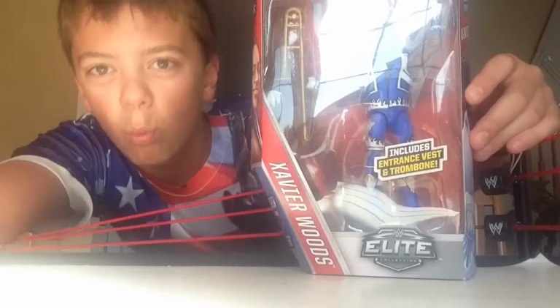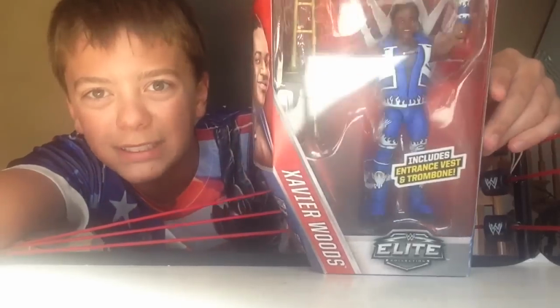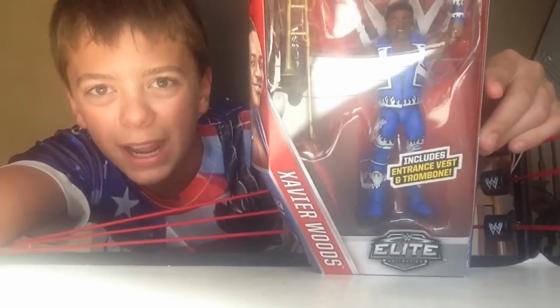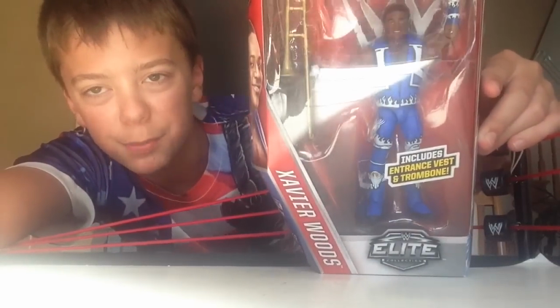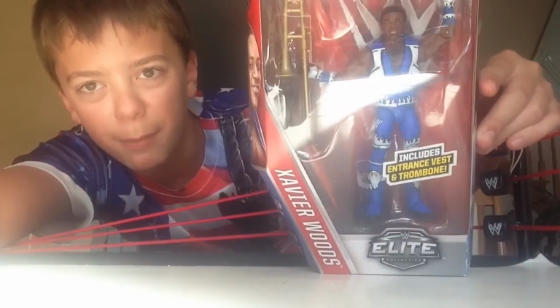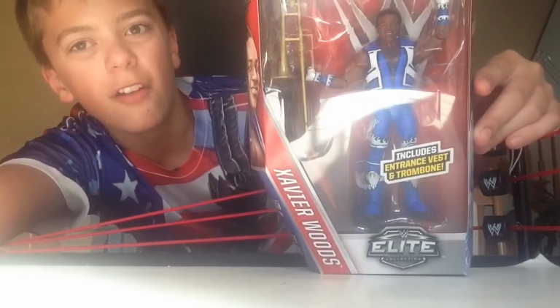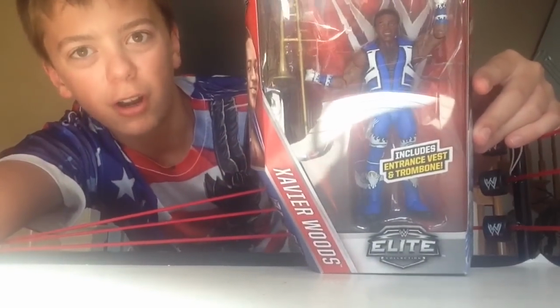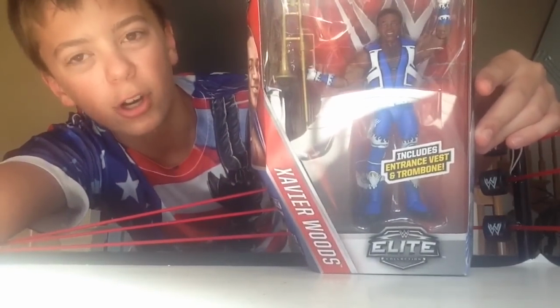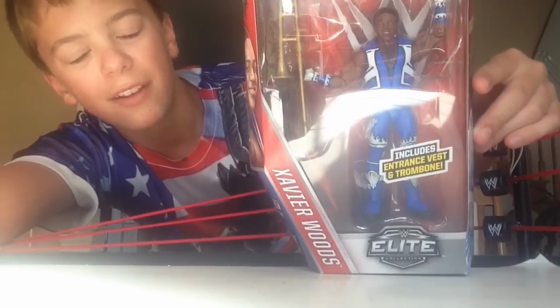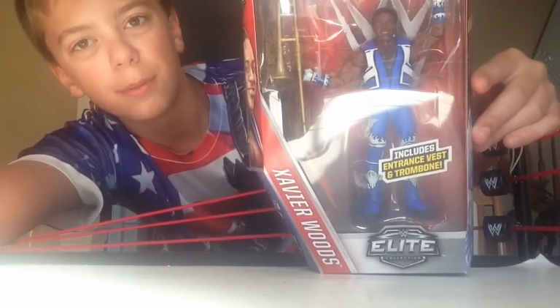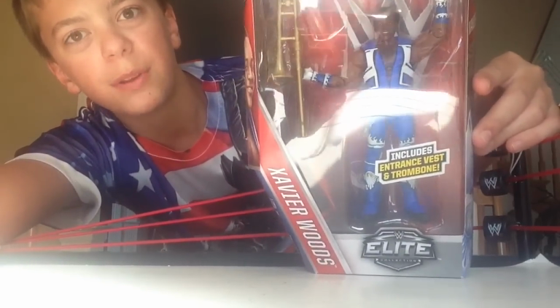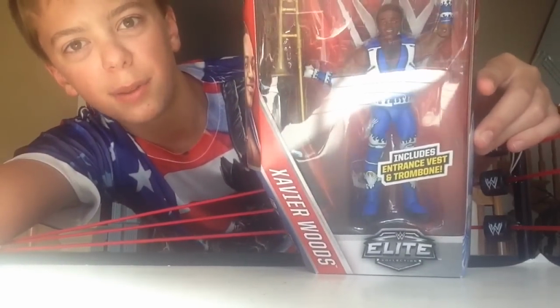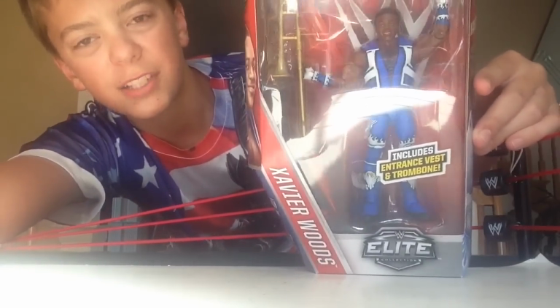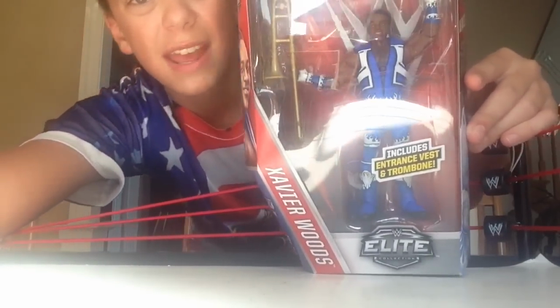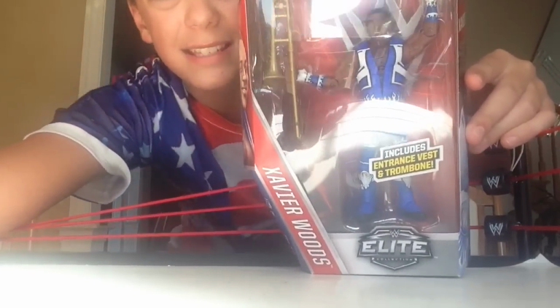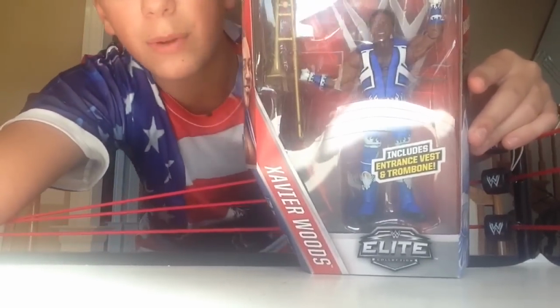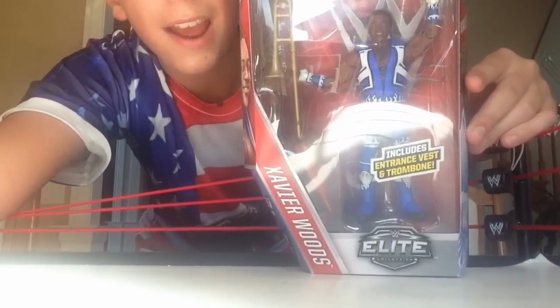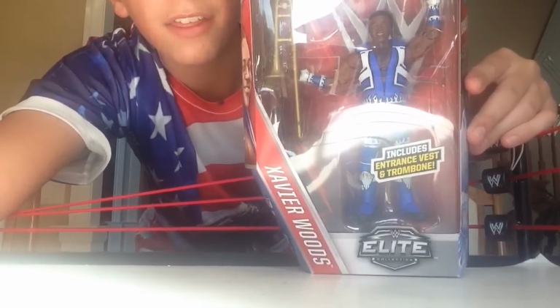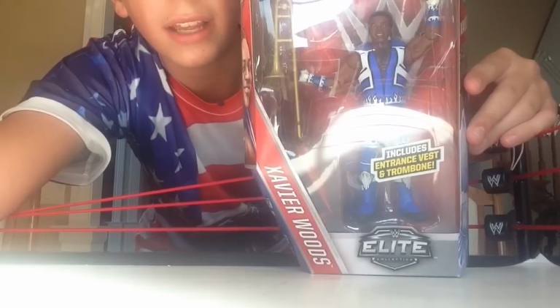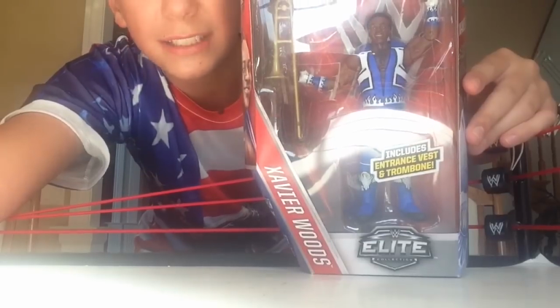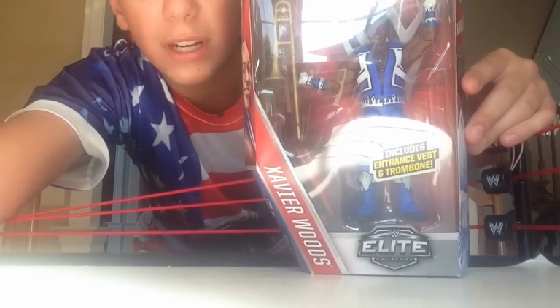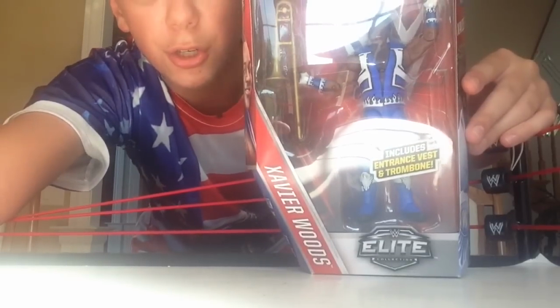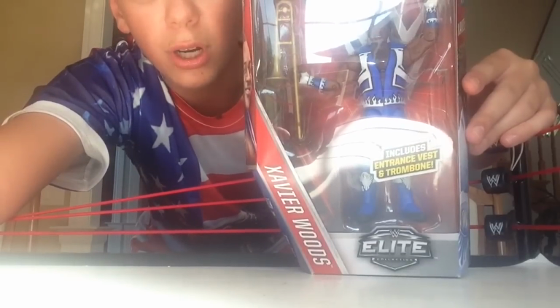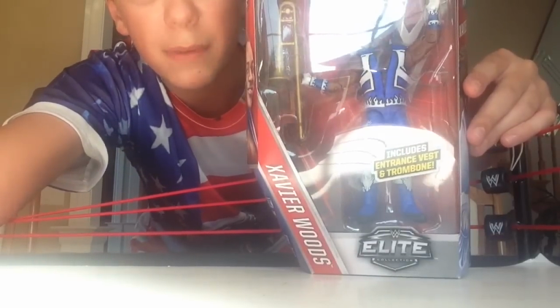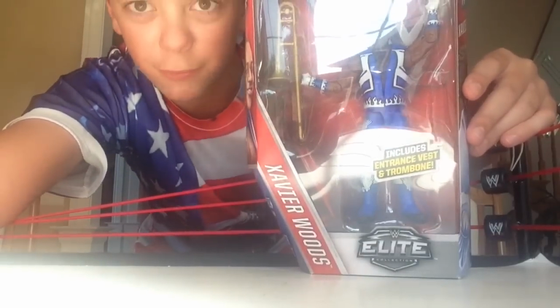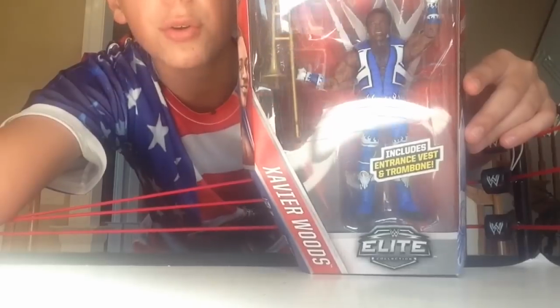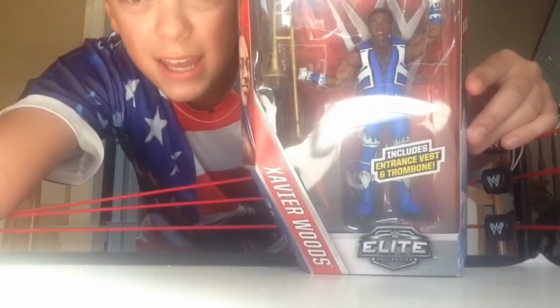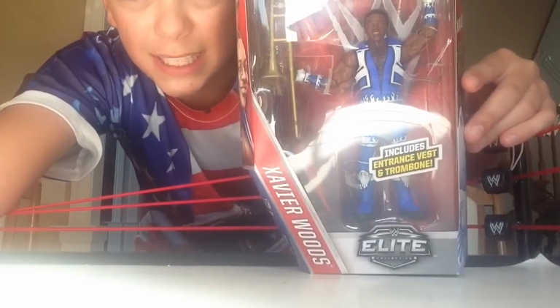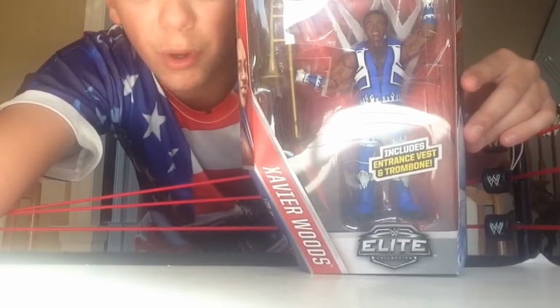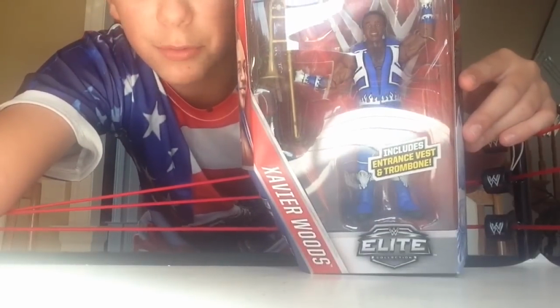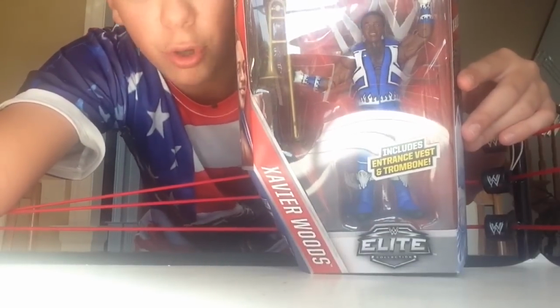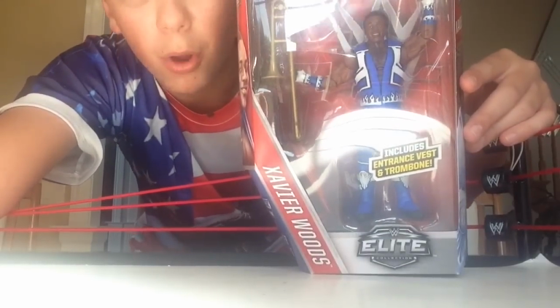What is going on guys, we're live back here. I do WWE and WWX figures, and today we have the Elite 42 — Xavier Woods comes with the trombone.